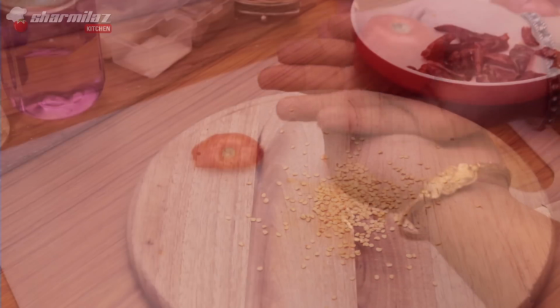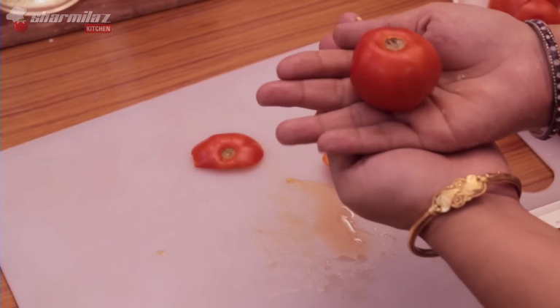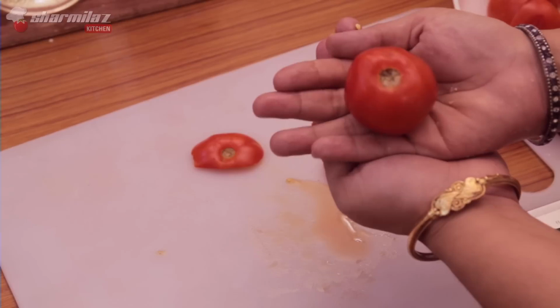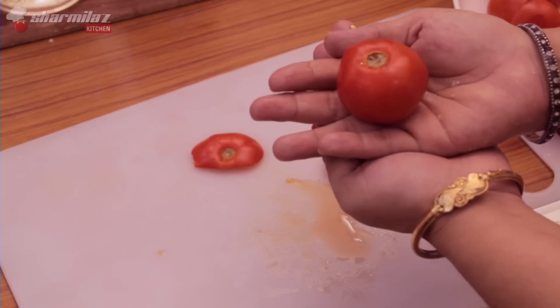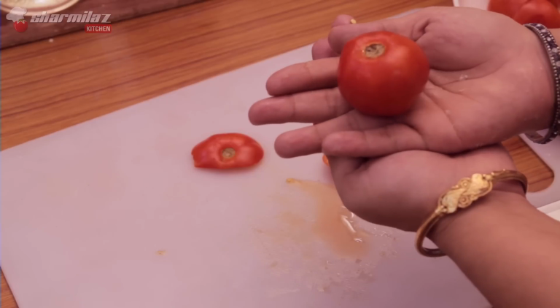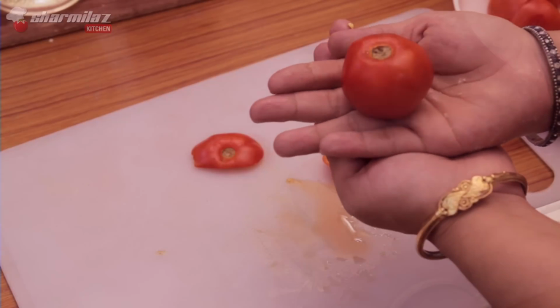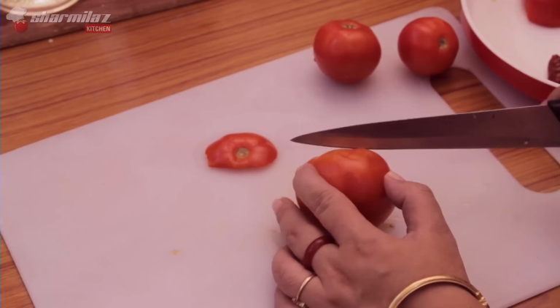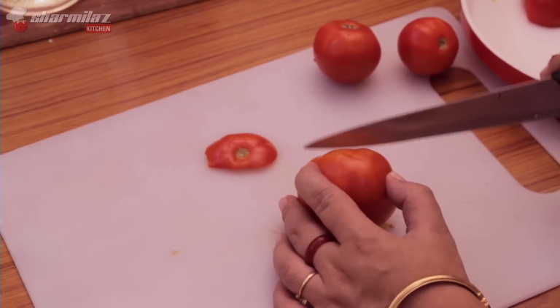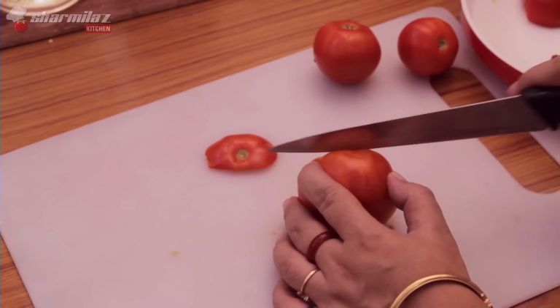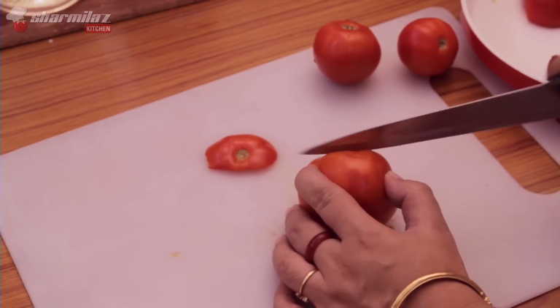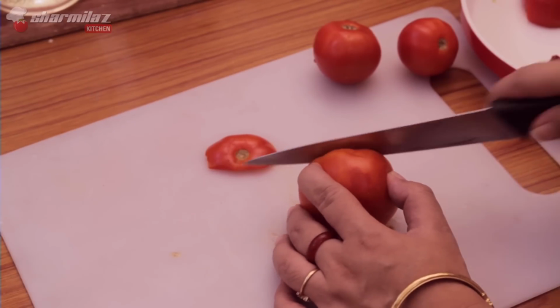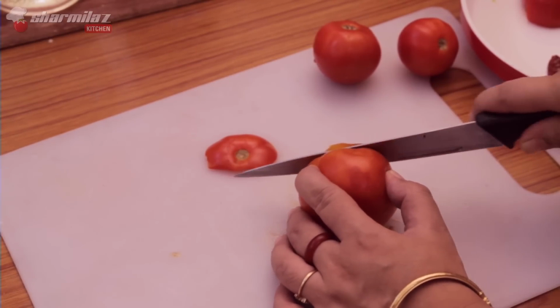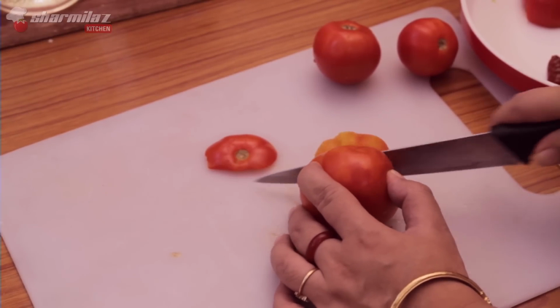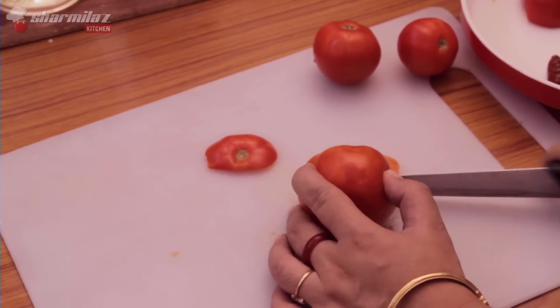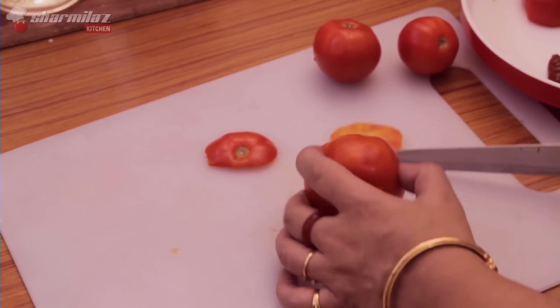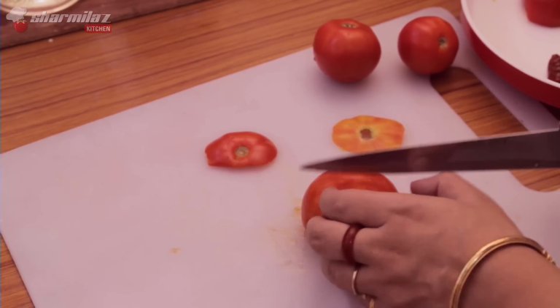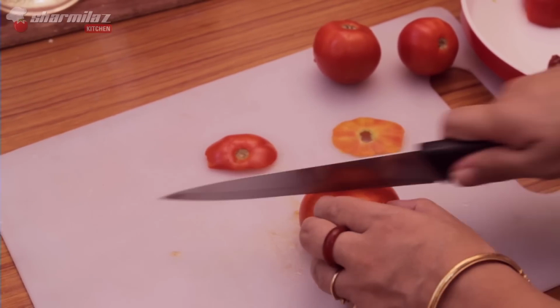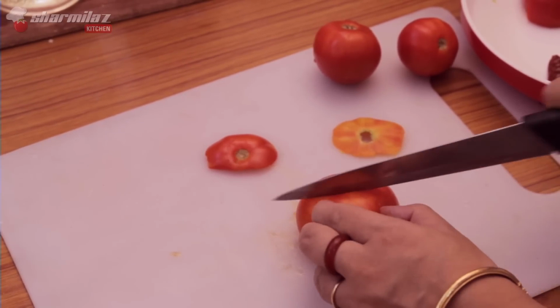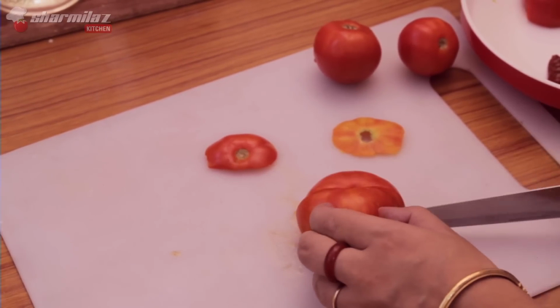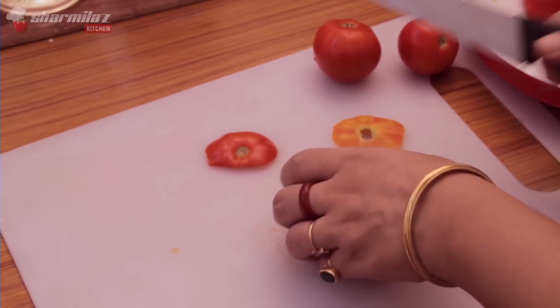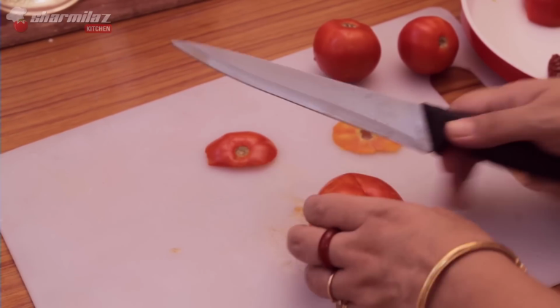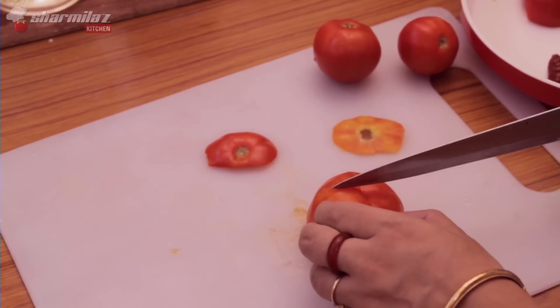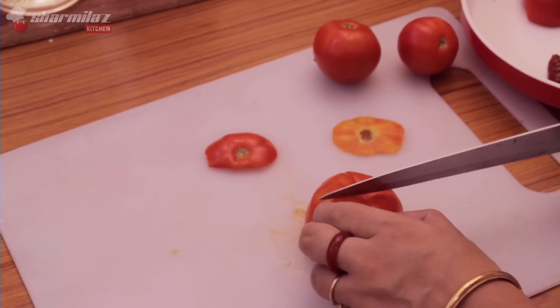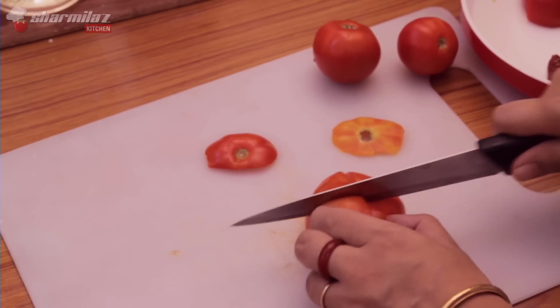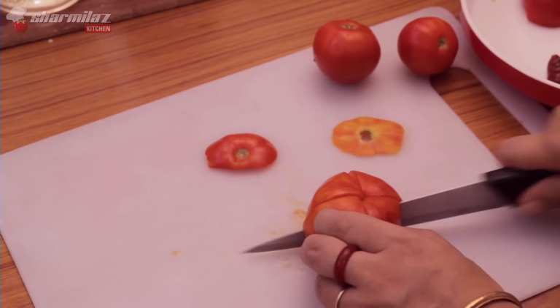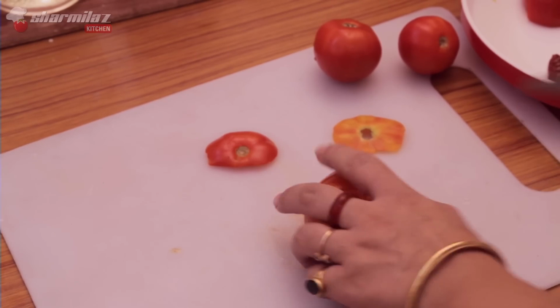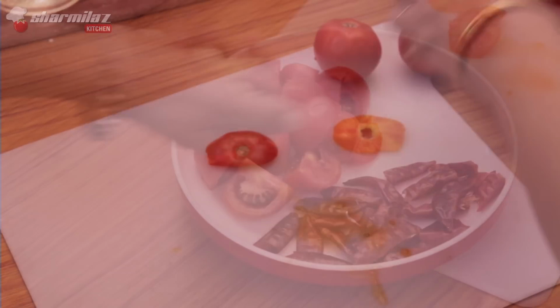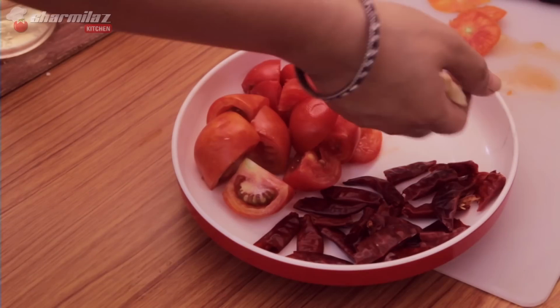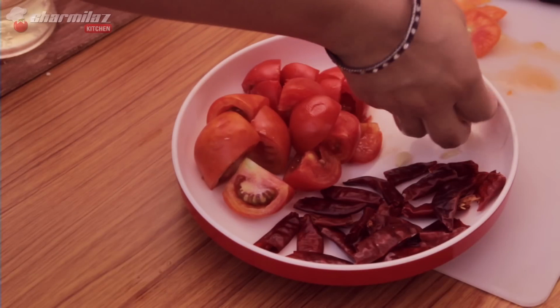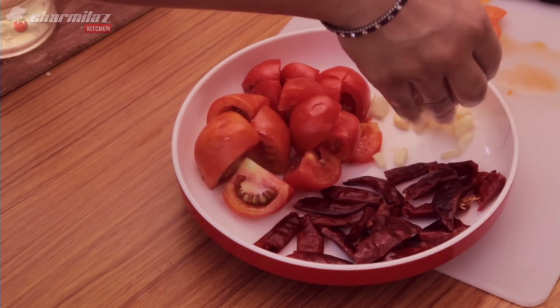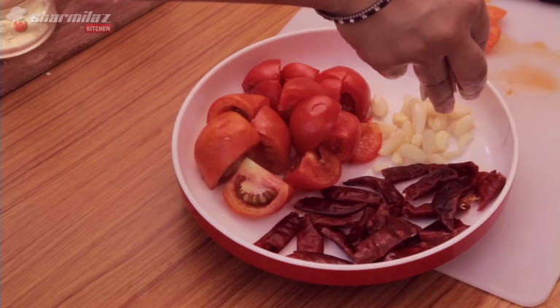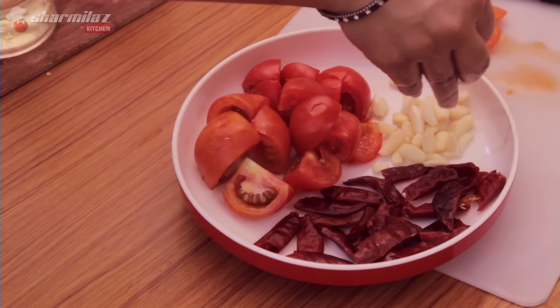Now I am gonna cut the tomatoes. First cut a stem and then cut into quarters. I also need garlic cloves.